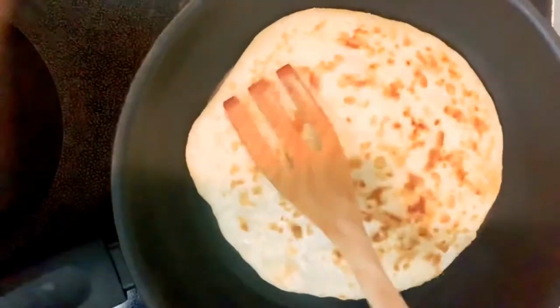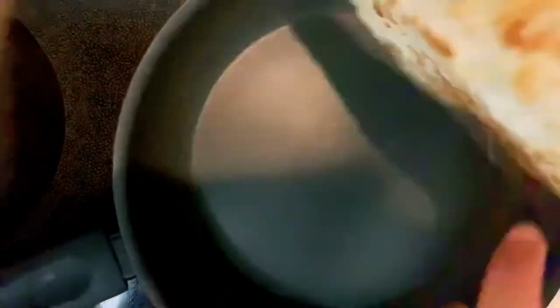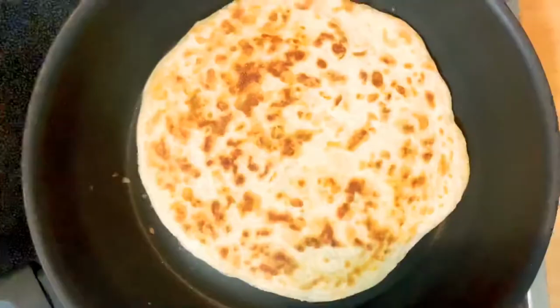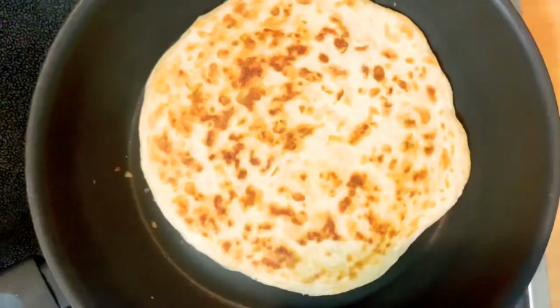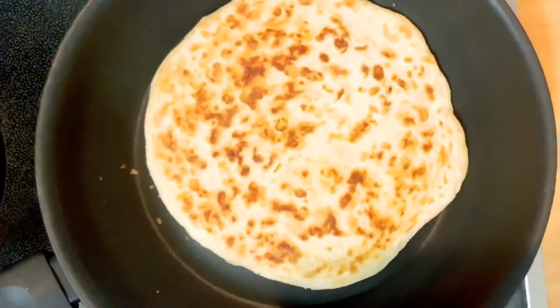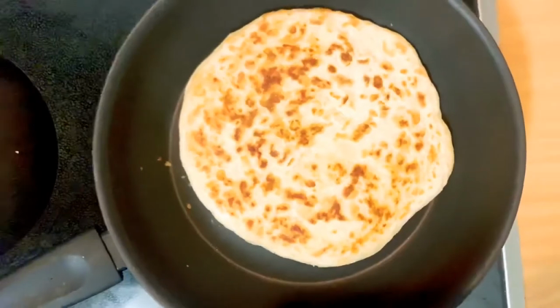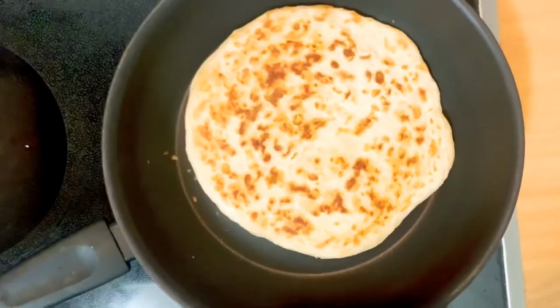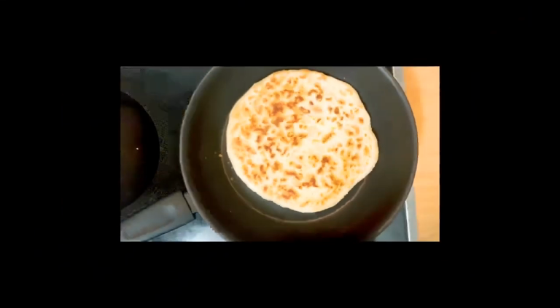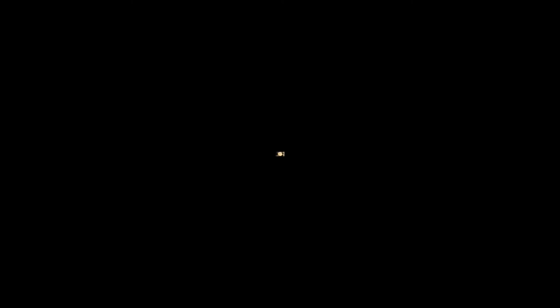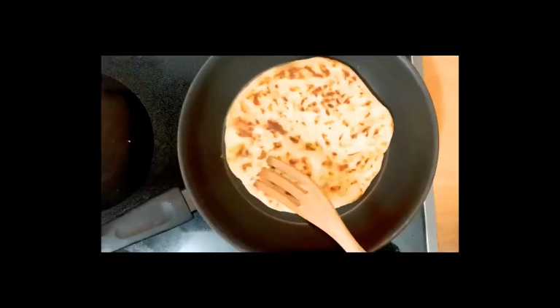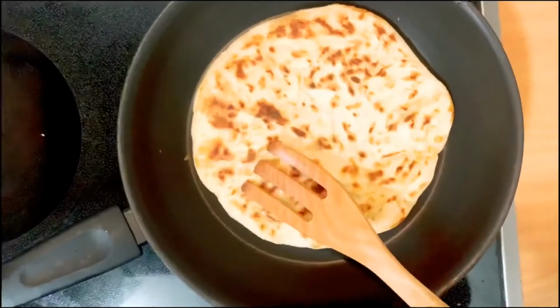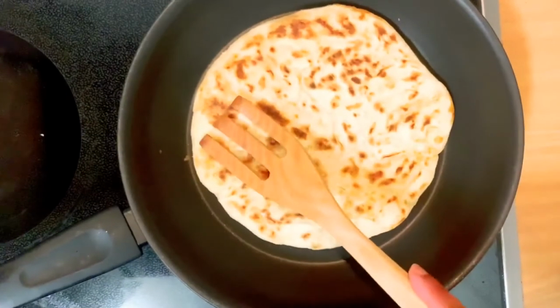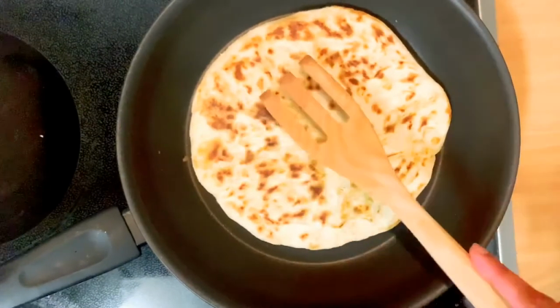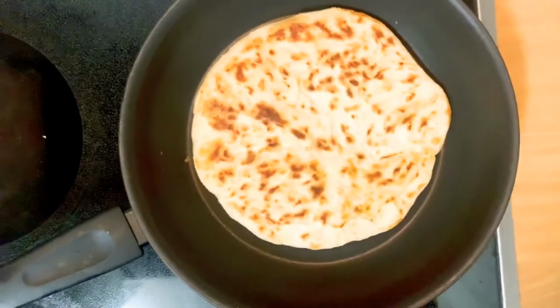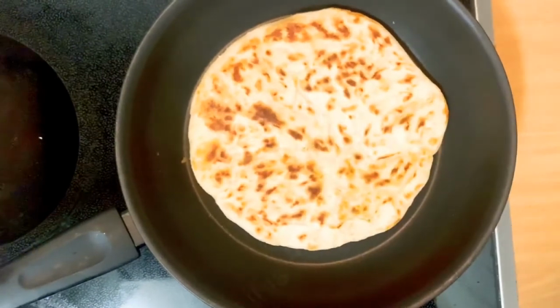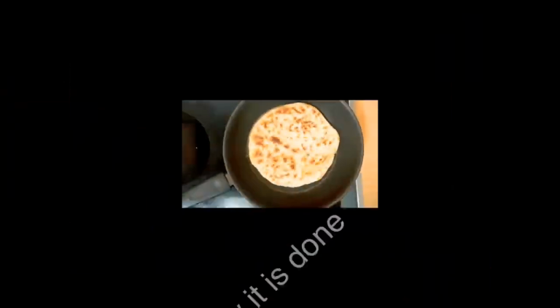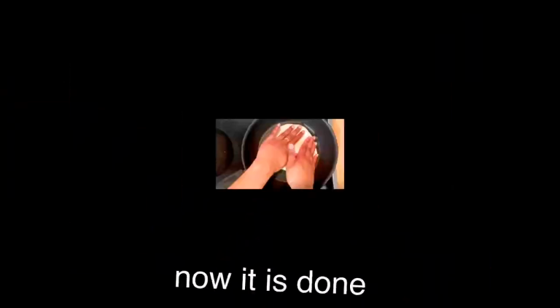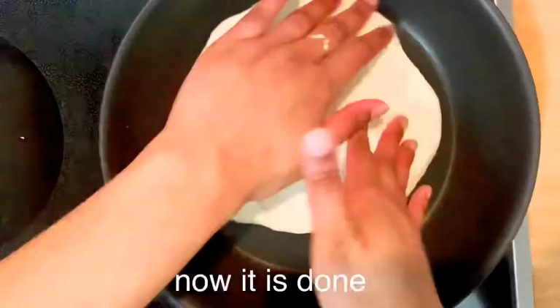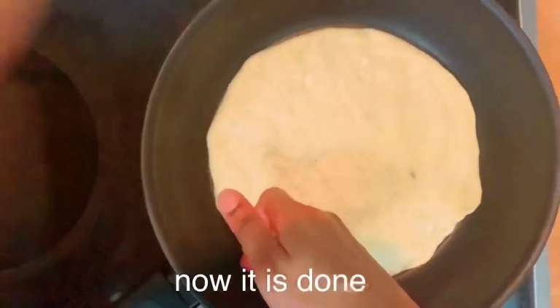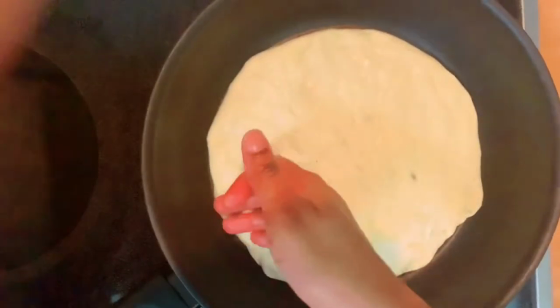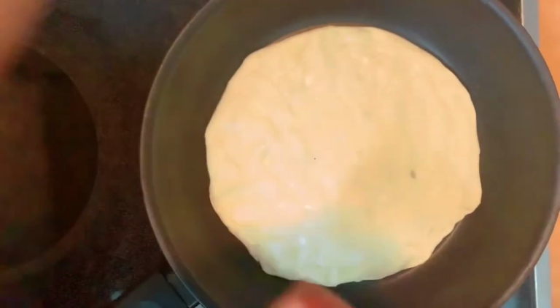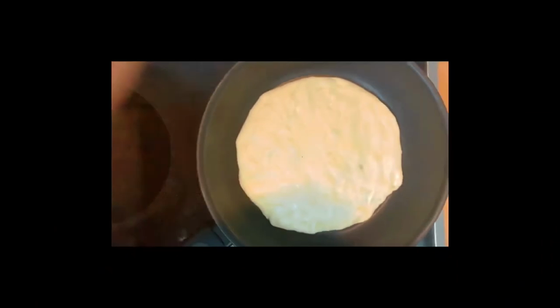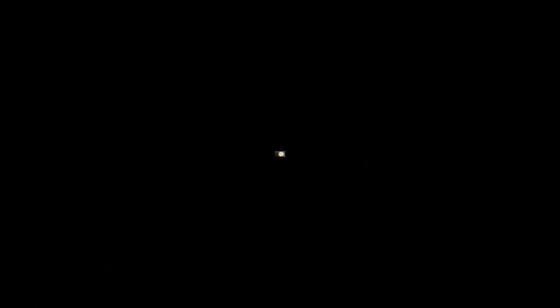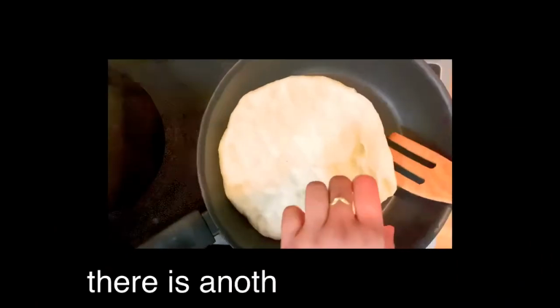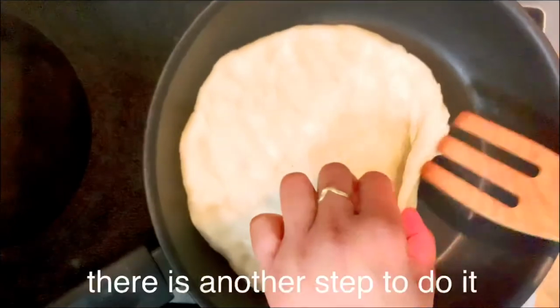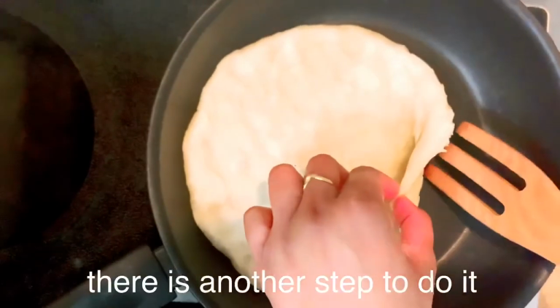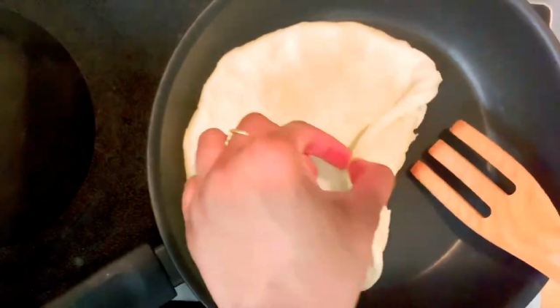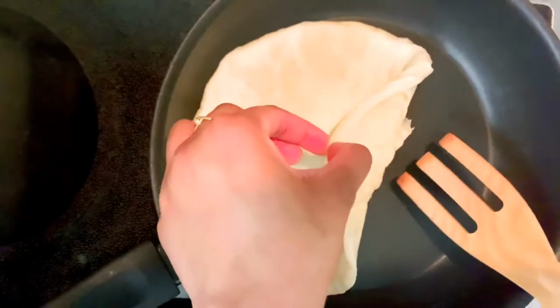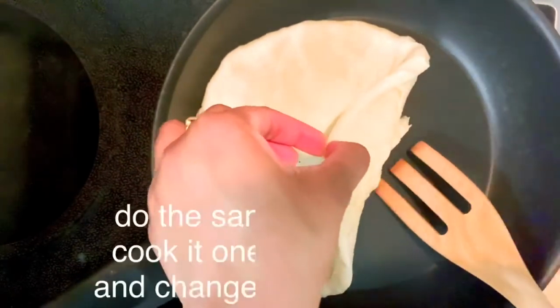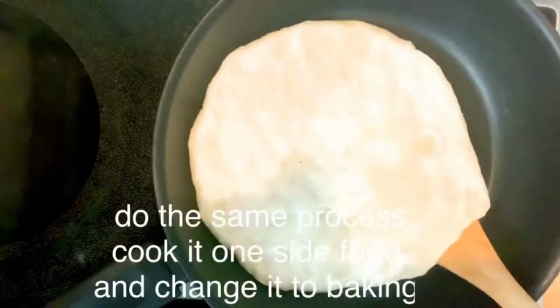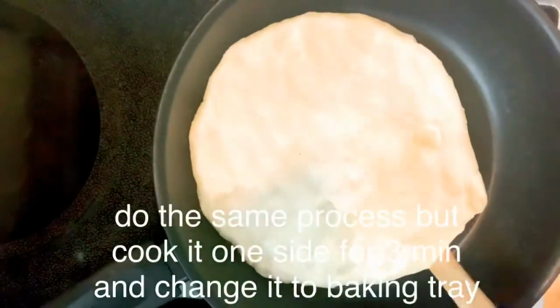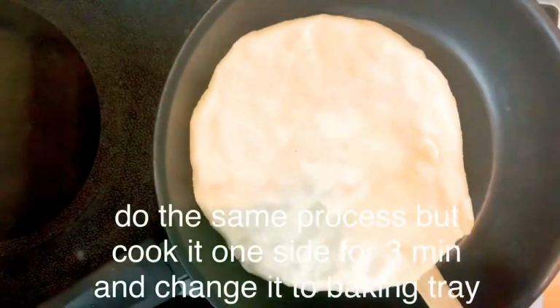You should also add butter. Now I will make it golden brown. I am going to use the pan and the oven.